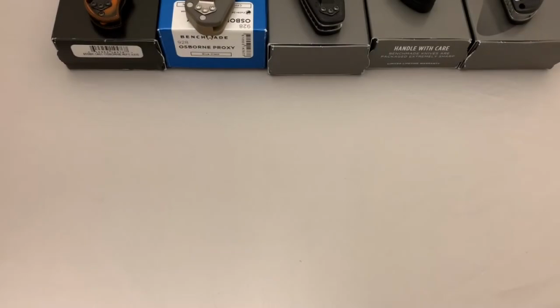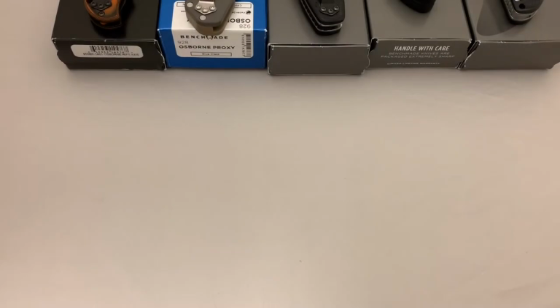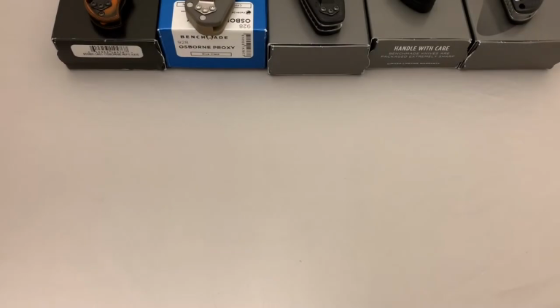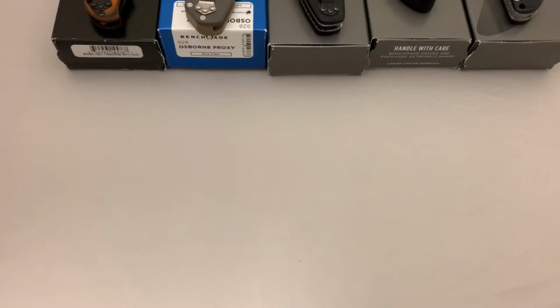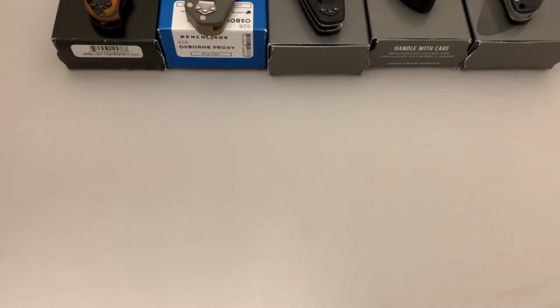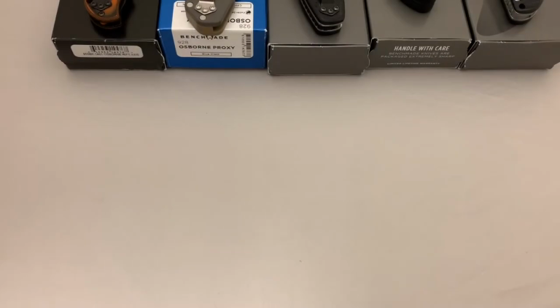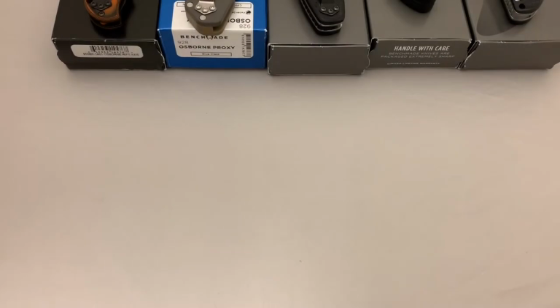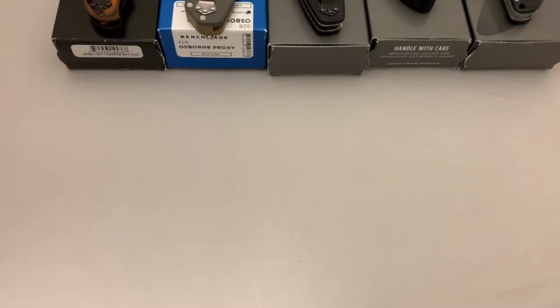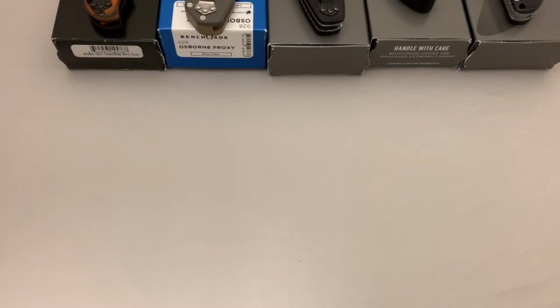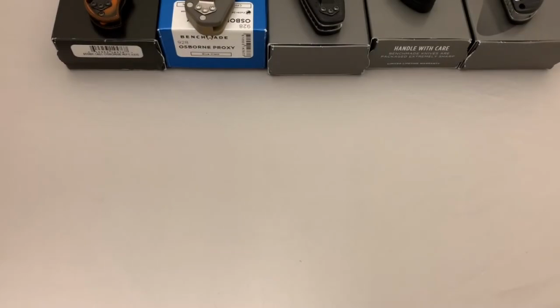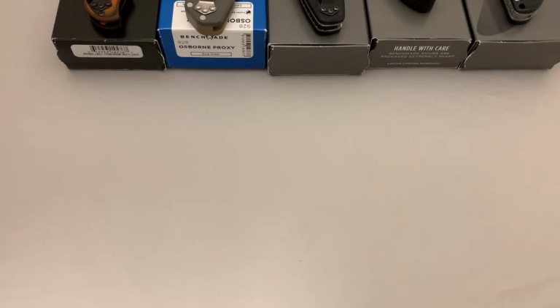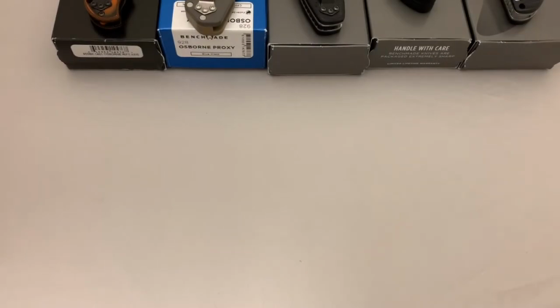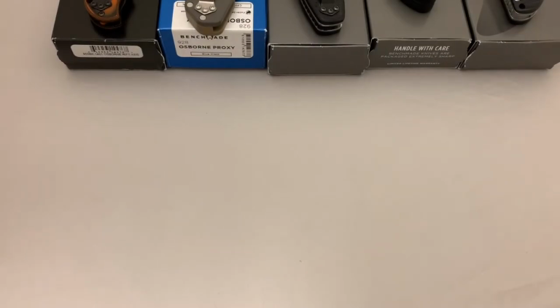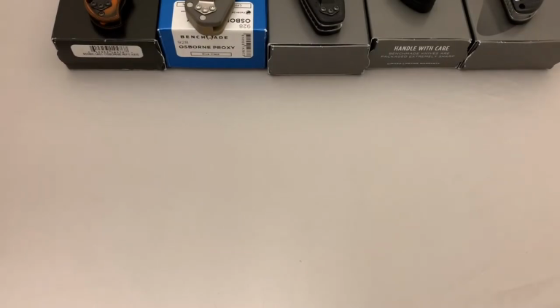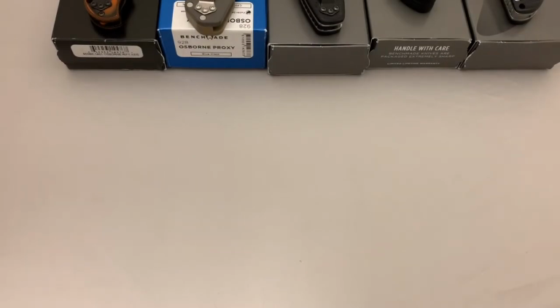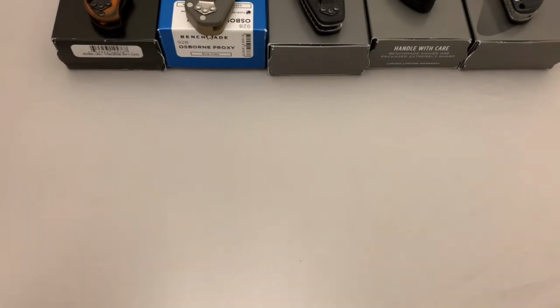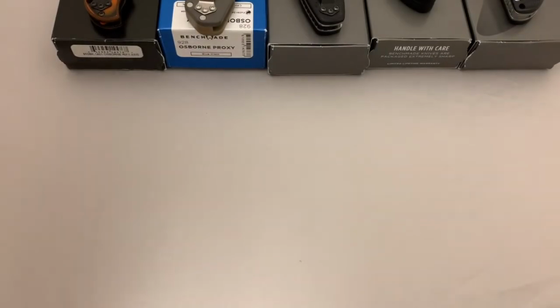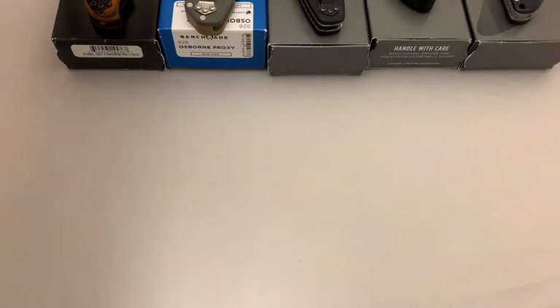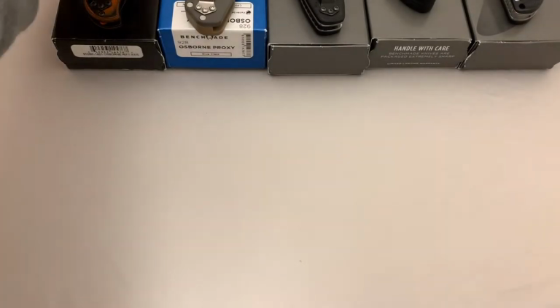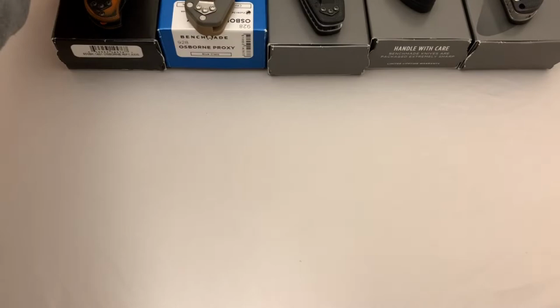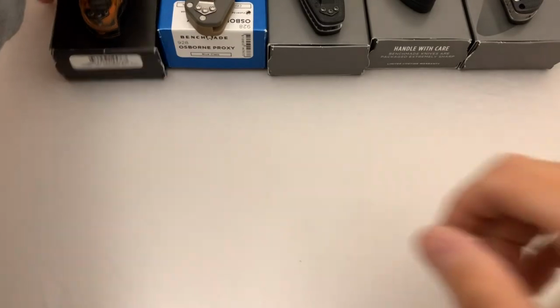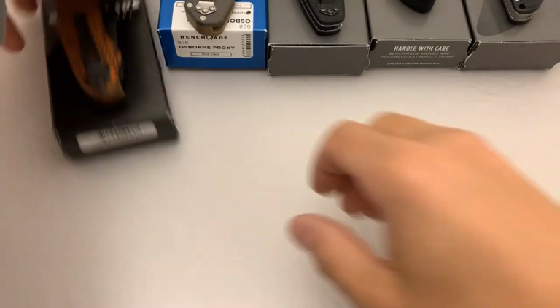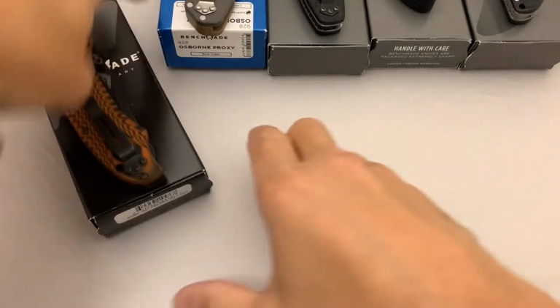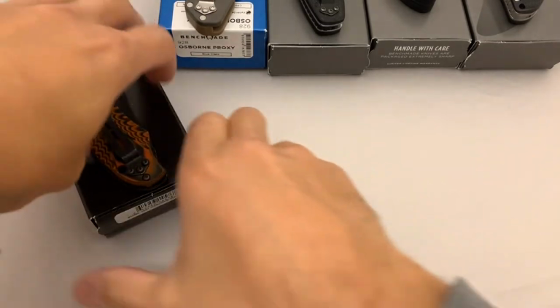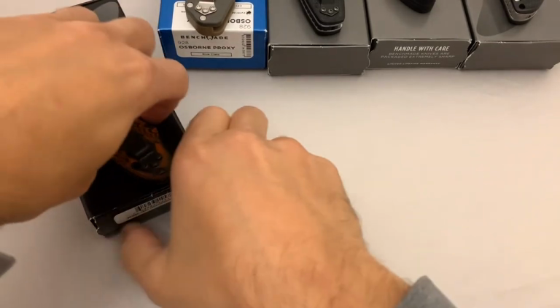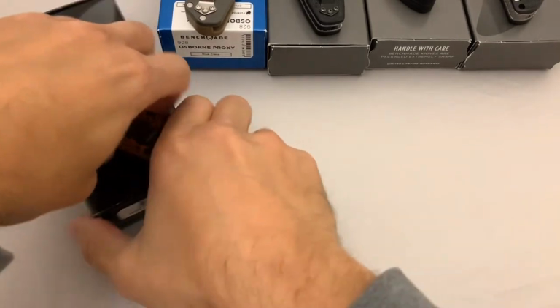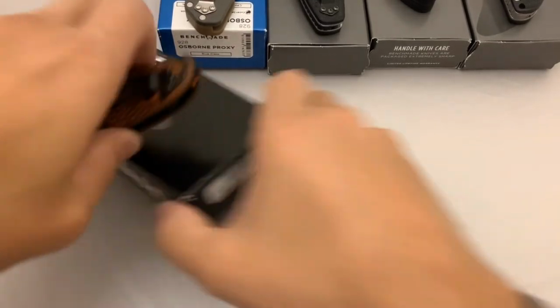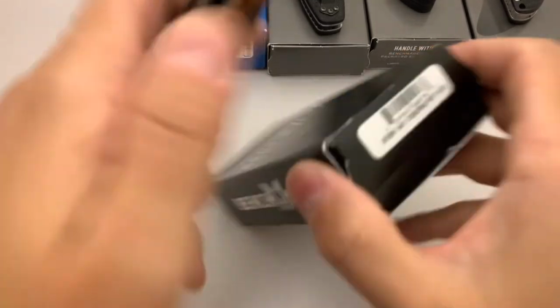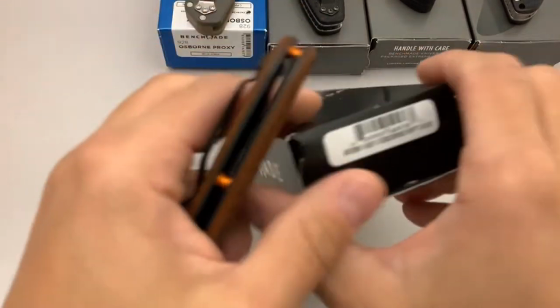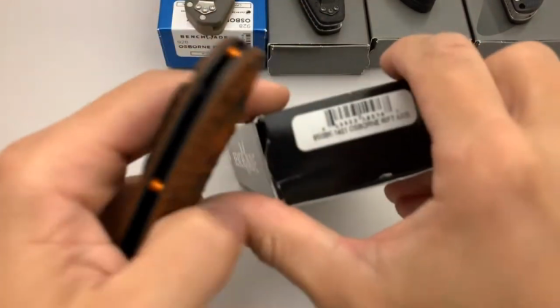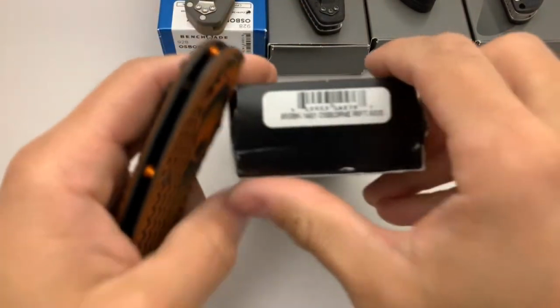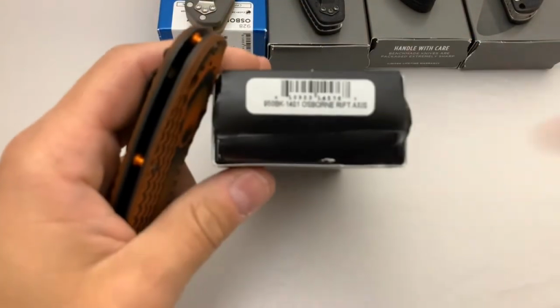I've got a few Benchmade knives I'm going to be putting up for sale here, so let's go ahead and take a look at them.